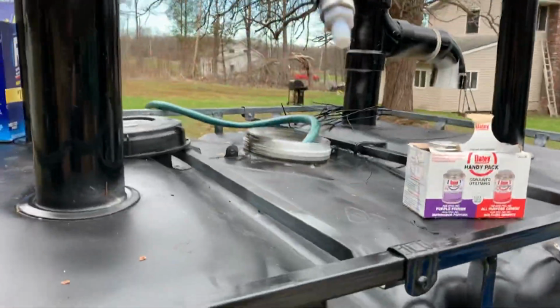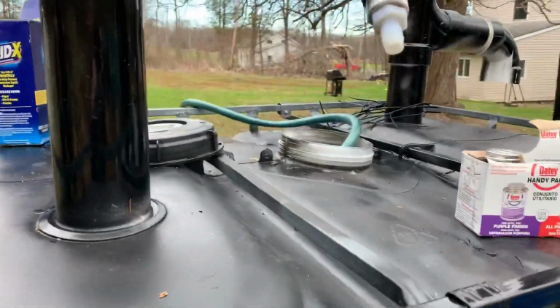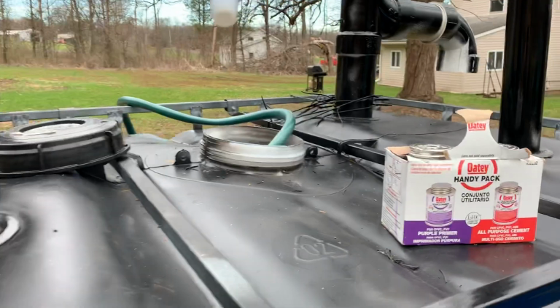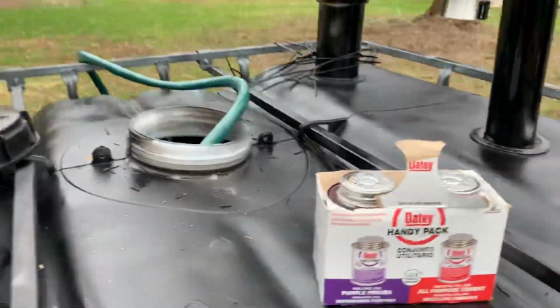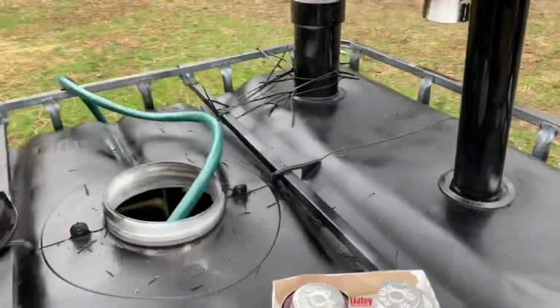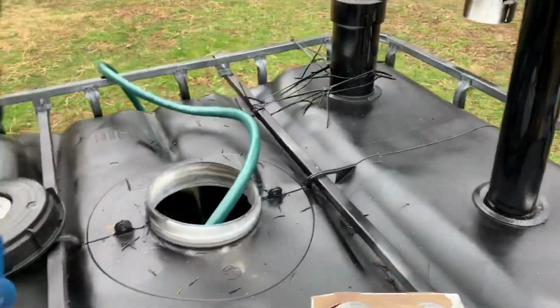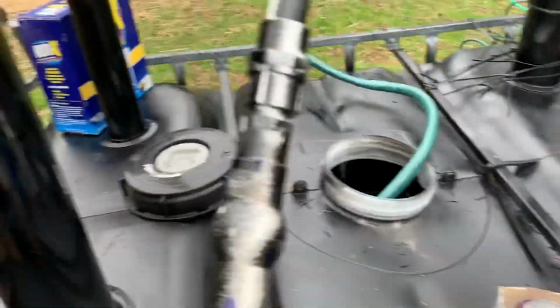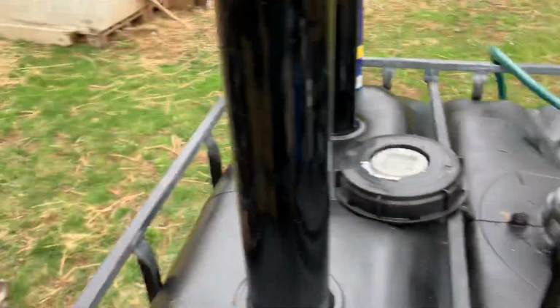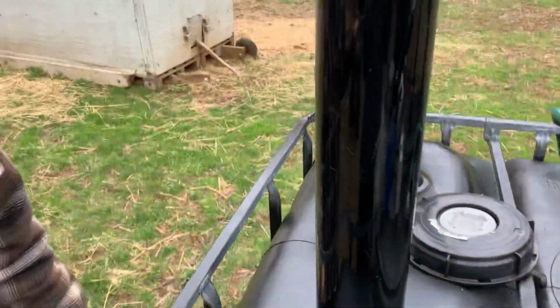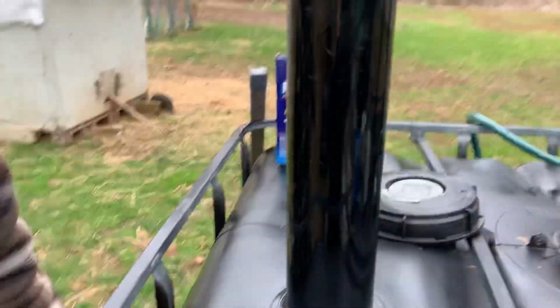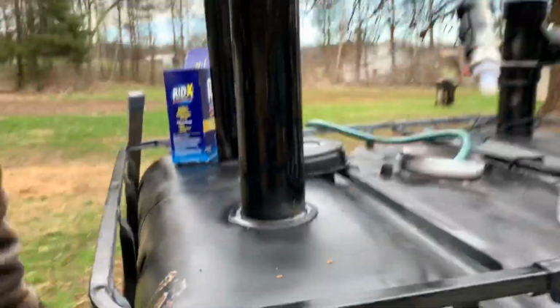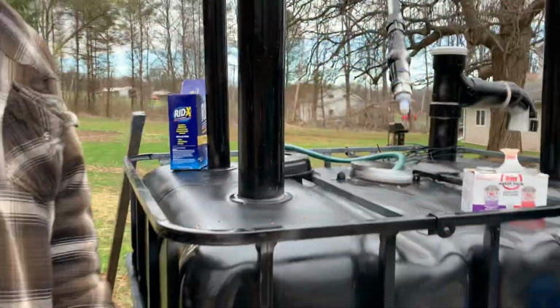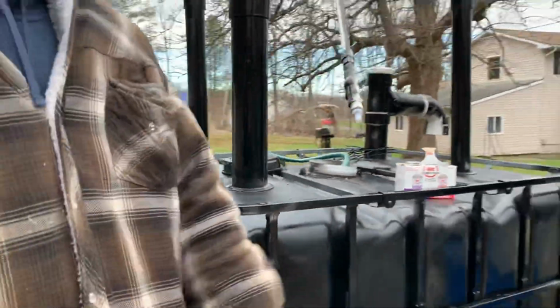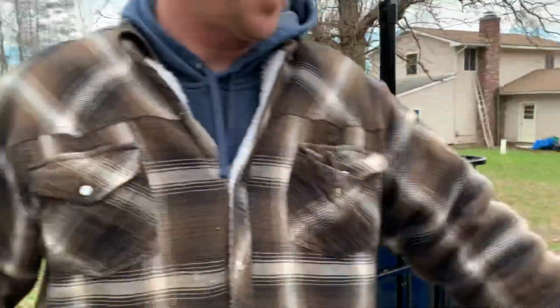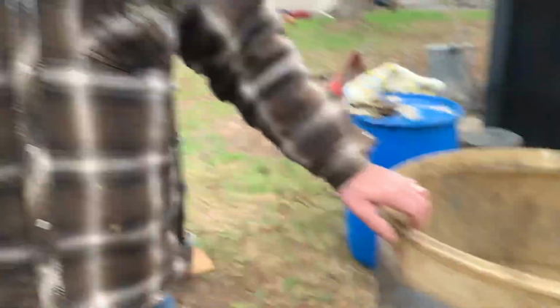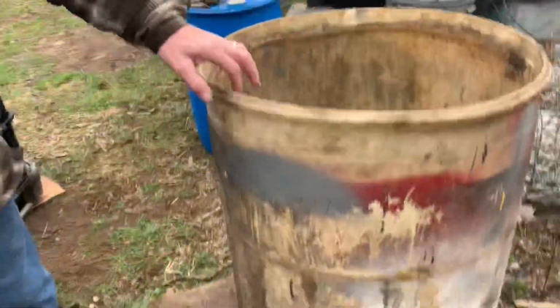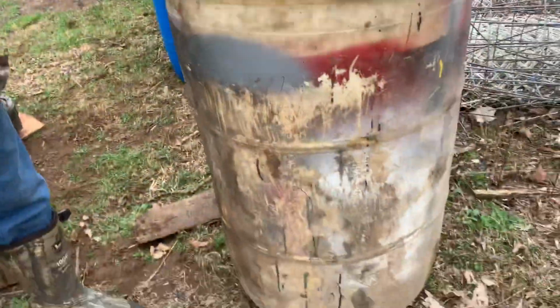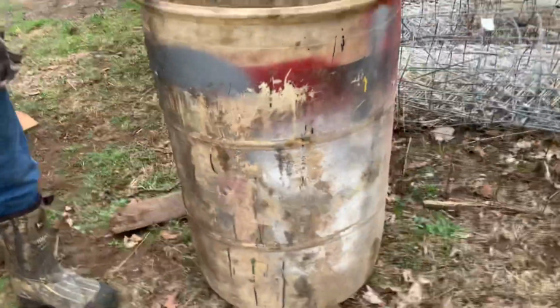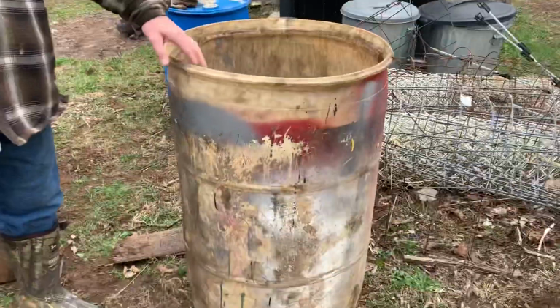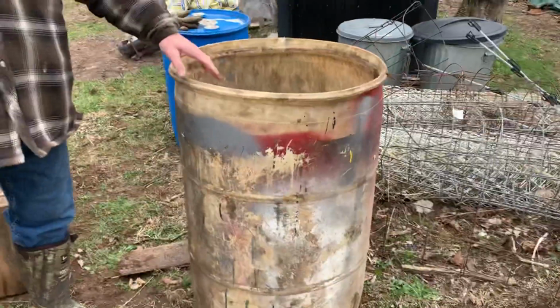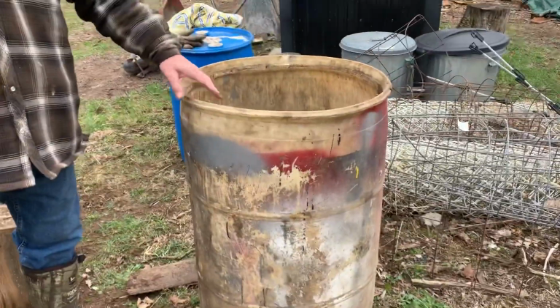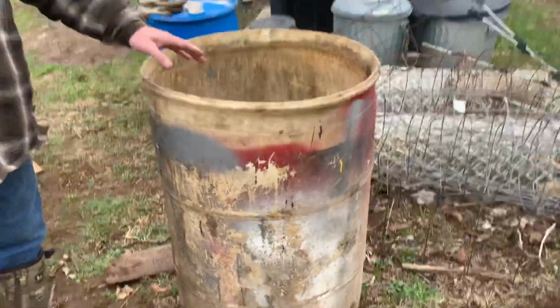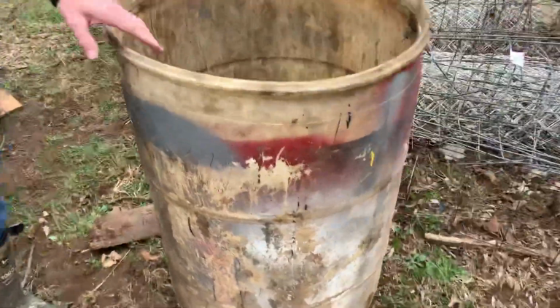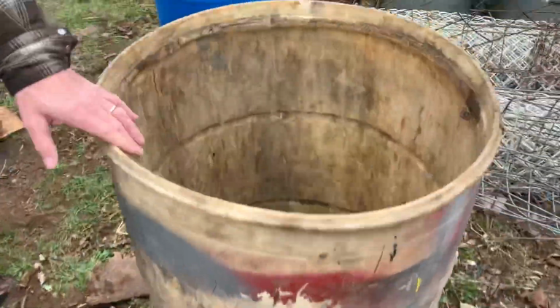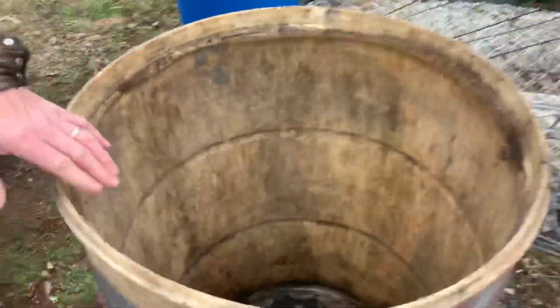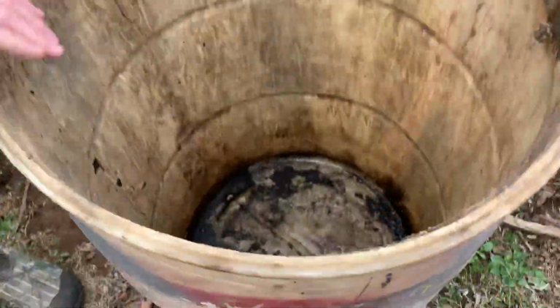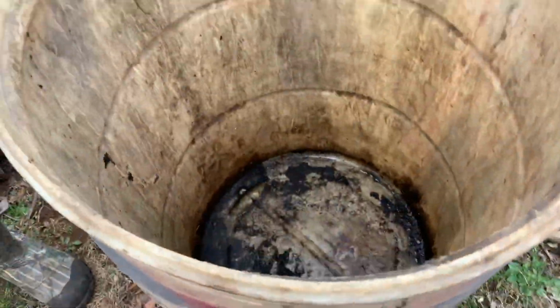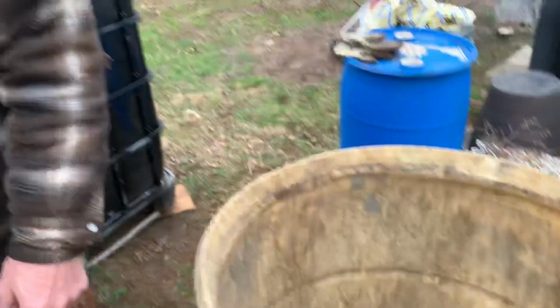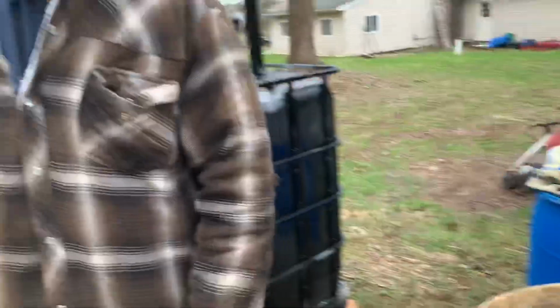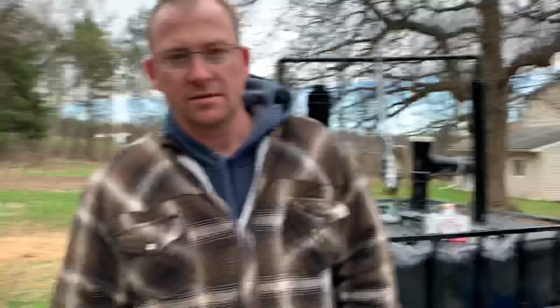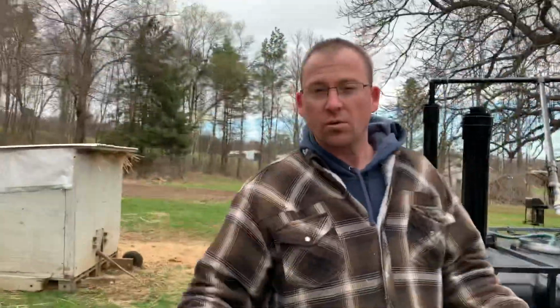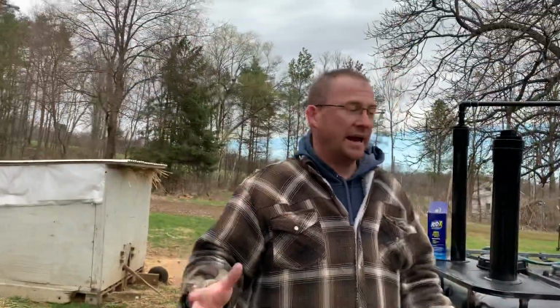For my gas holder, what I'm gonna do is — this big barrel right here — I'm gonna put a barrel inside that barrel for gas. Try that out. If that doesn't work, I'll go to a bag and get one of those bags.